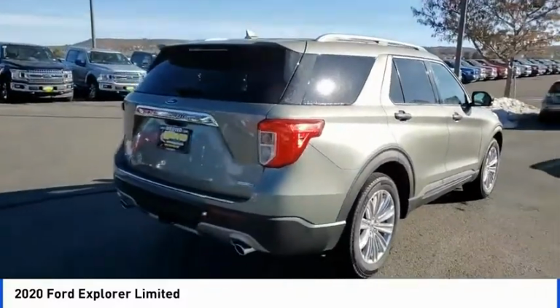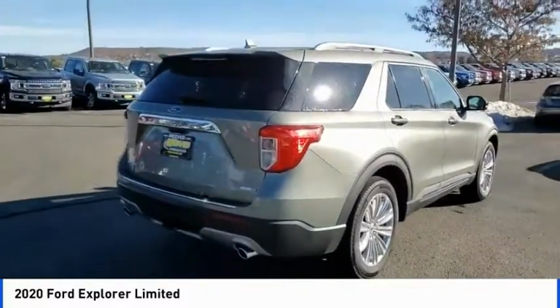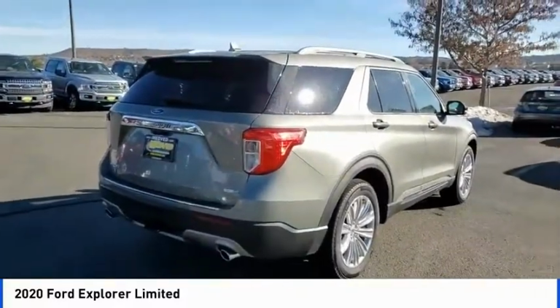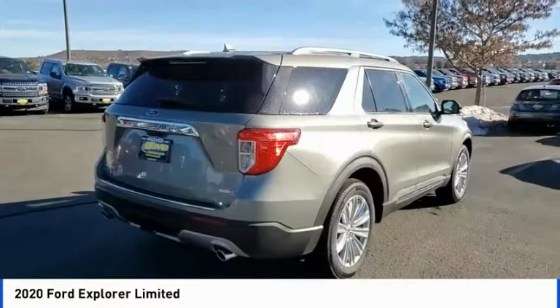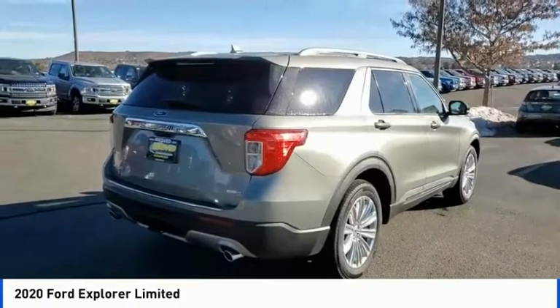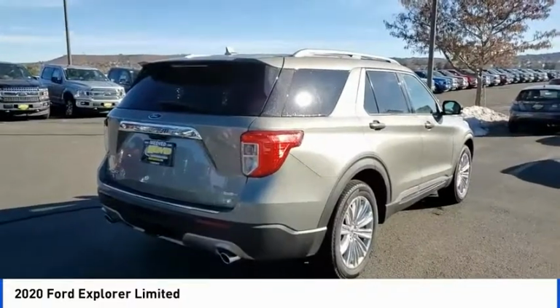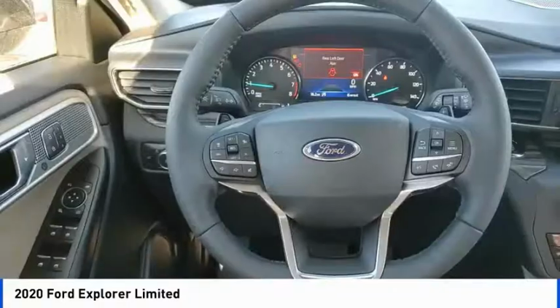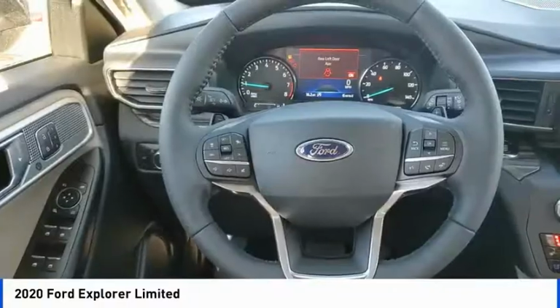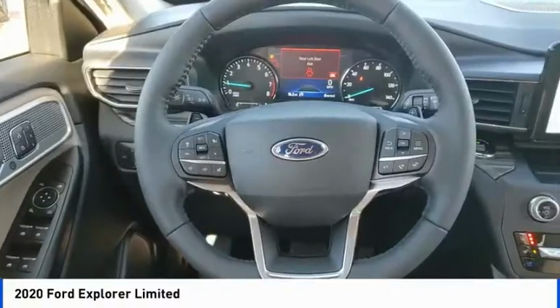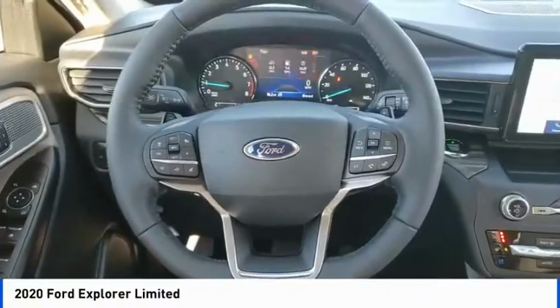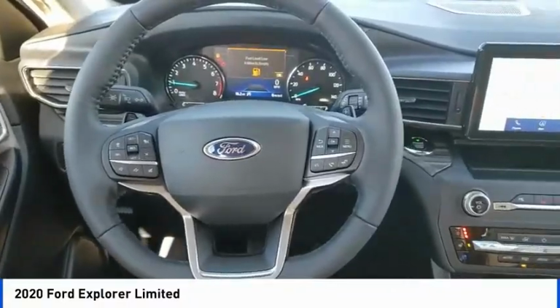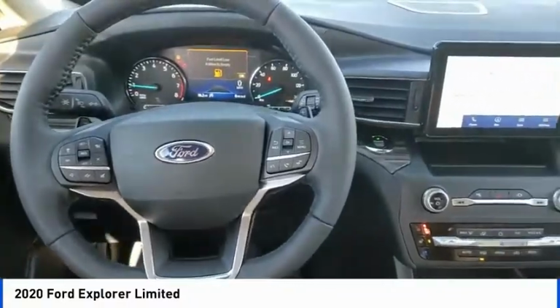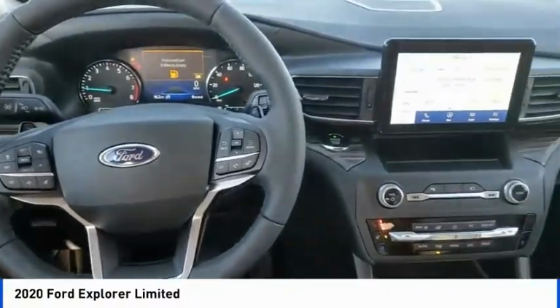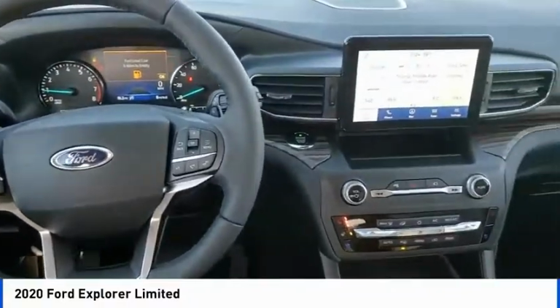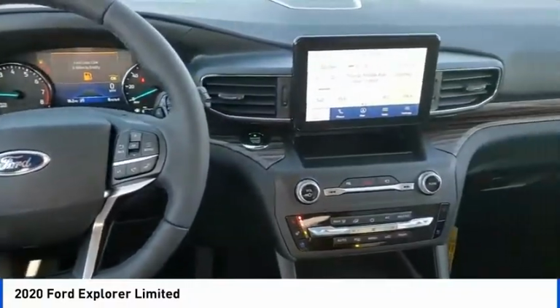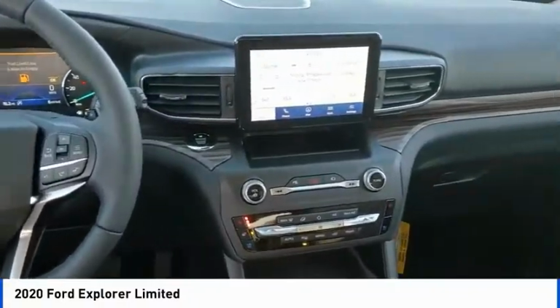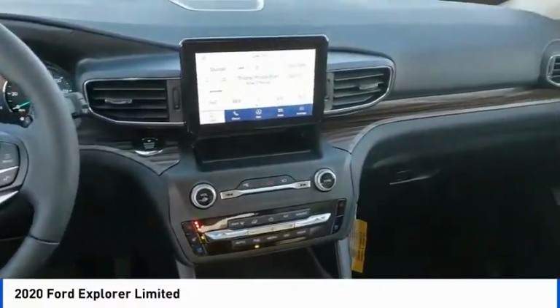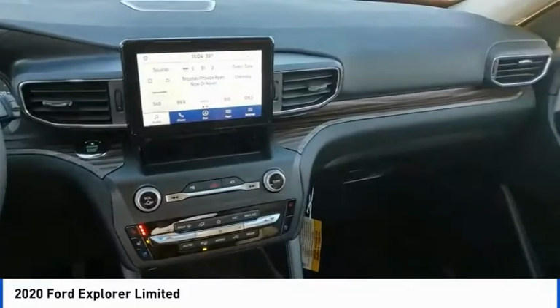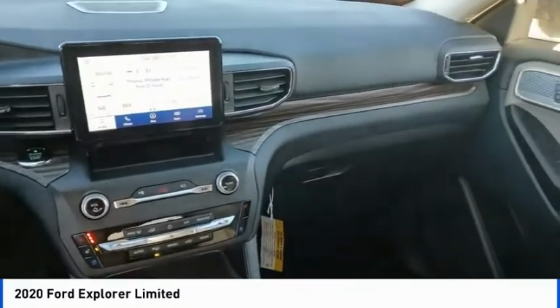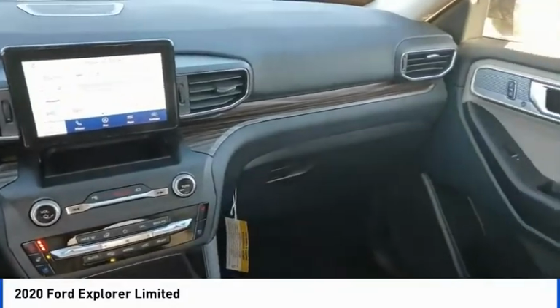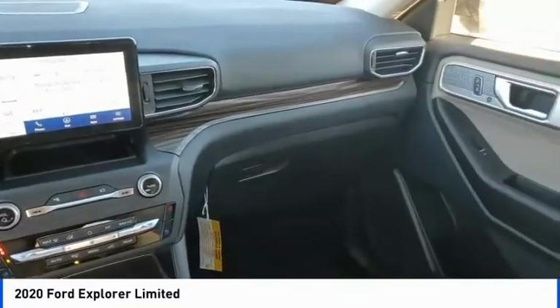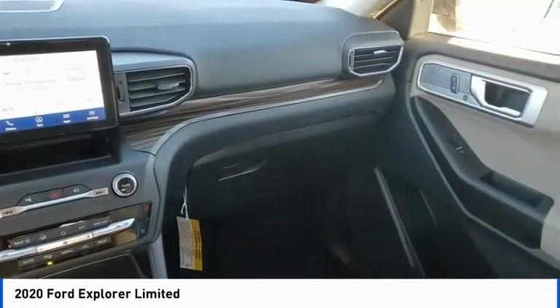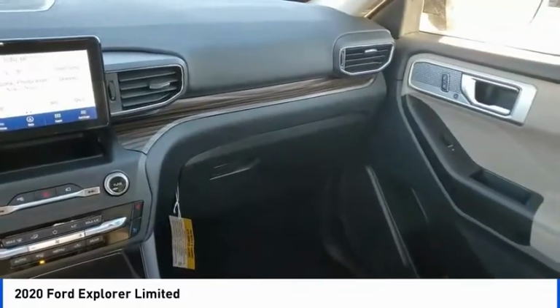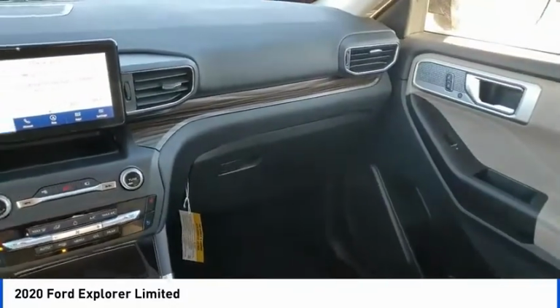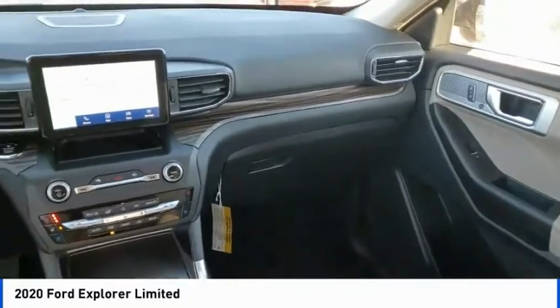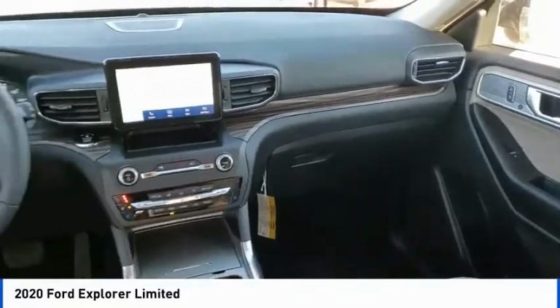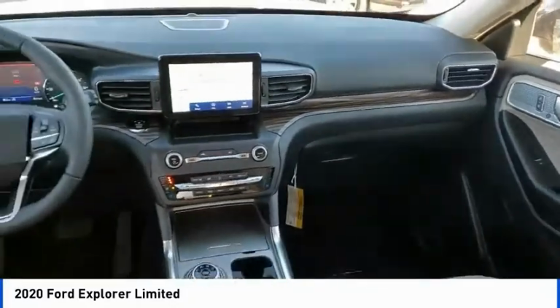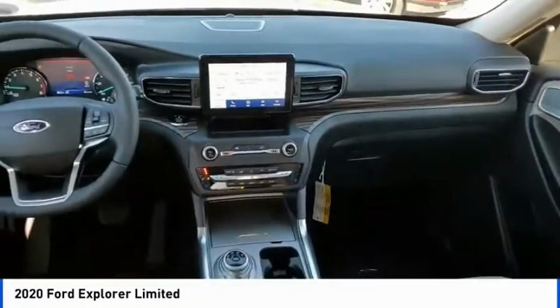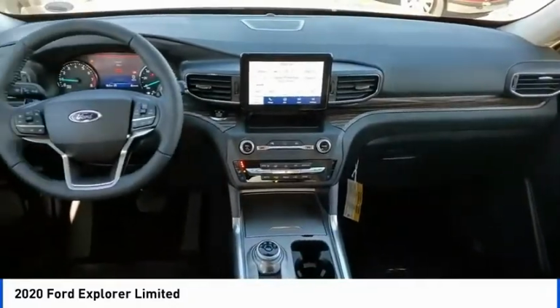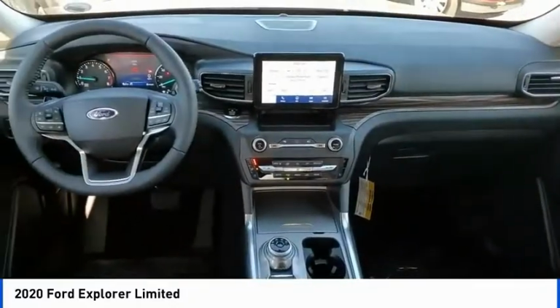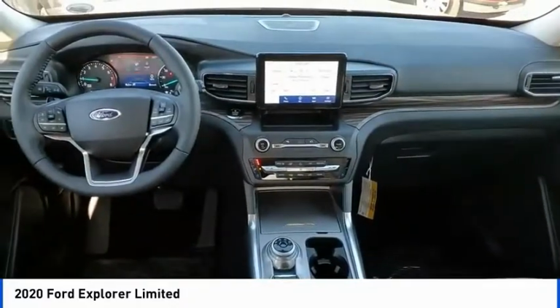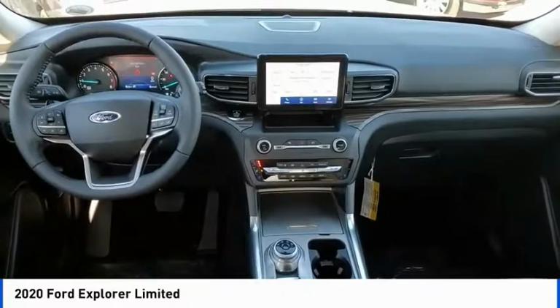Electronic stability control, alloy wheels, power lift gate, brake assist, traction control, remote keyless entry, fog lights, ventilated front seats, rain sensing wipers.